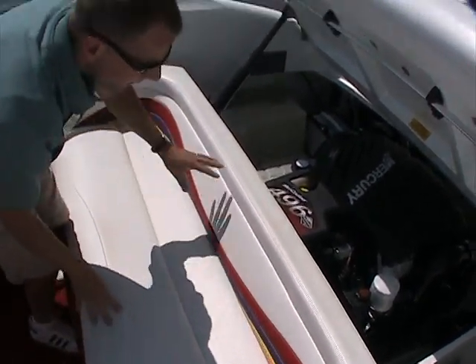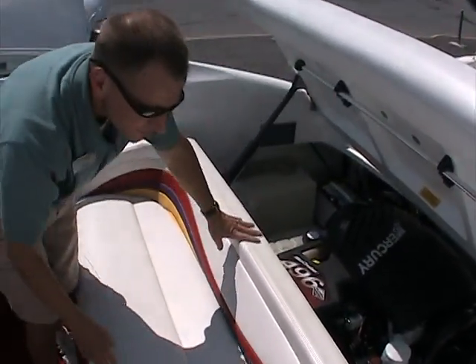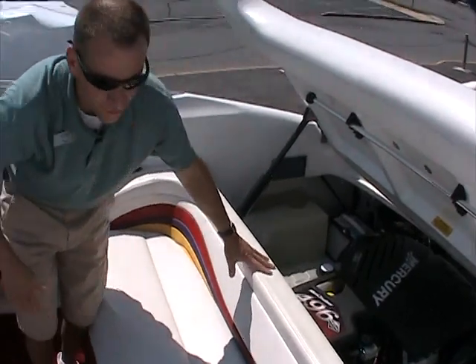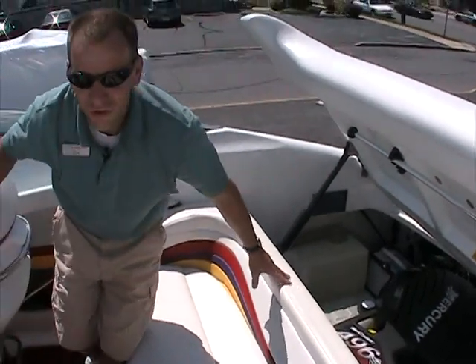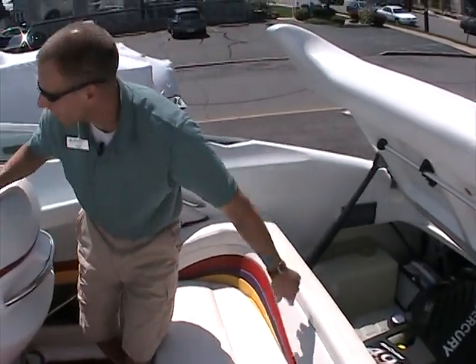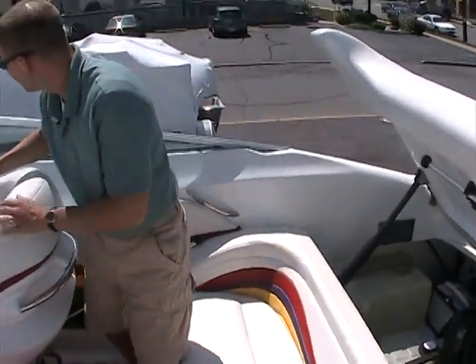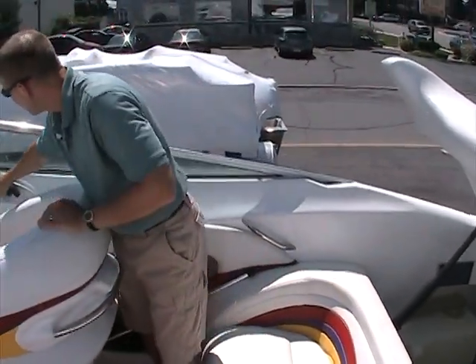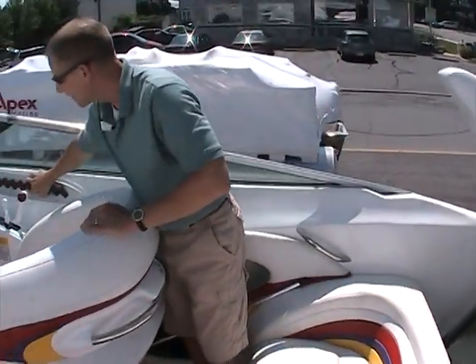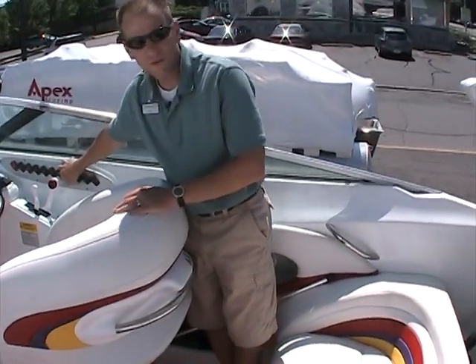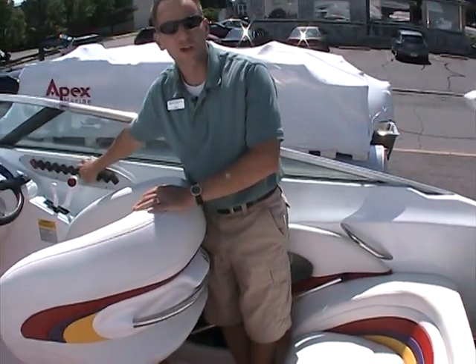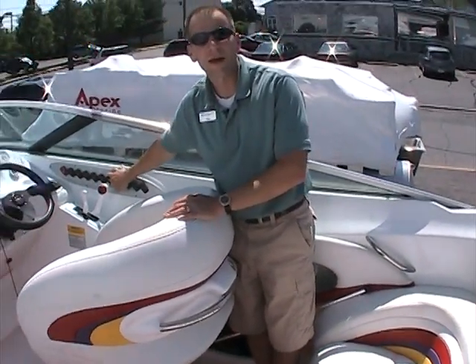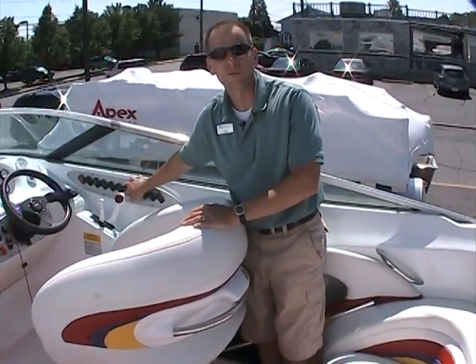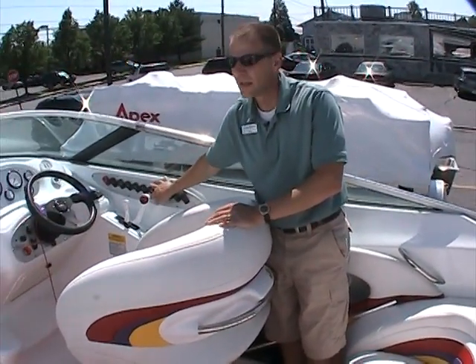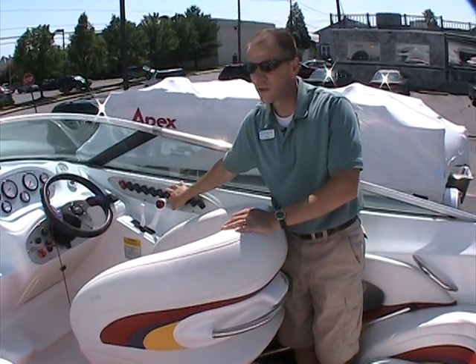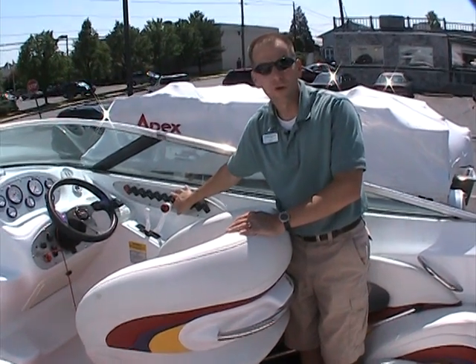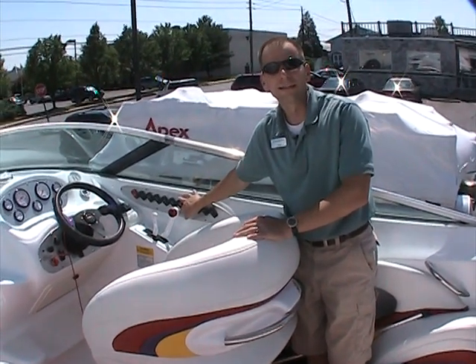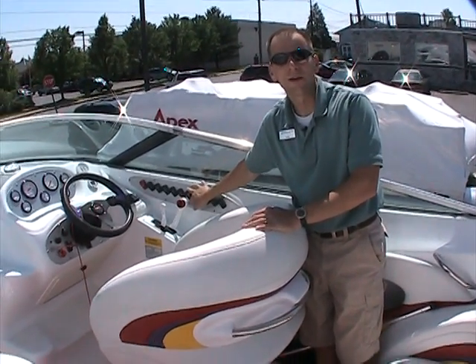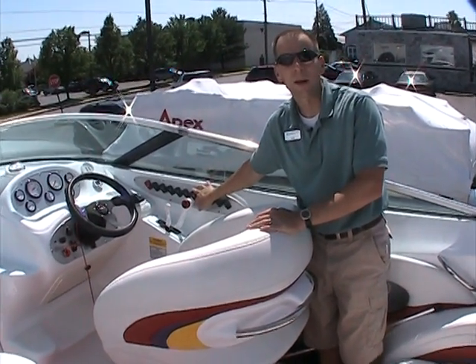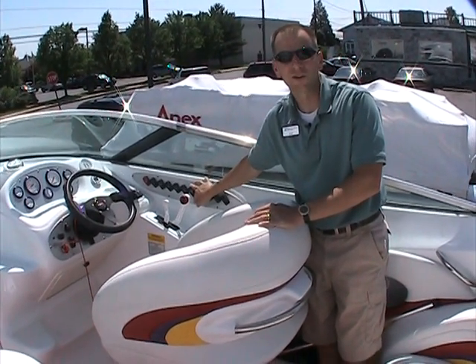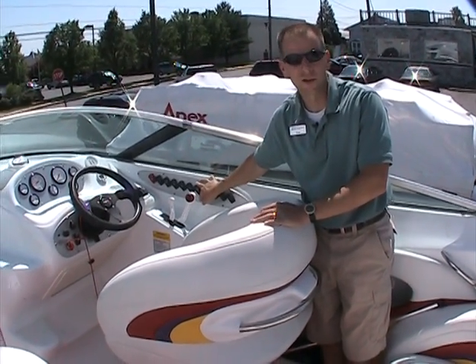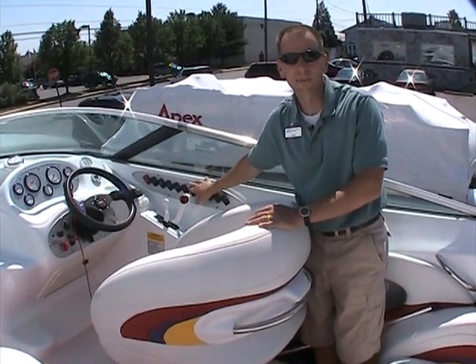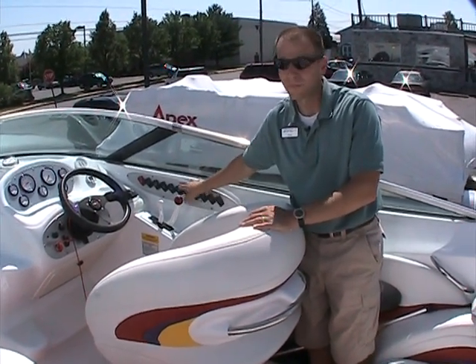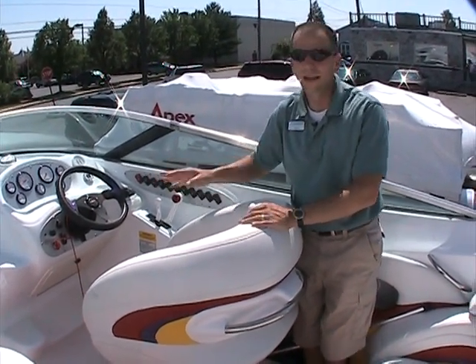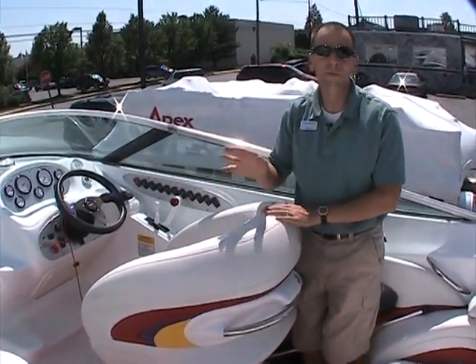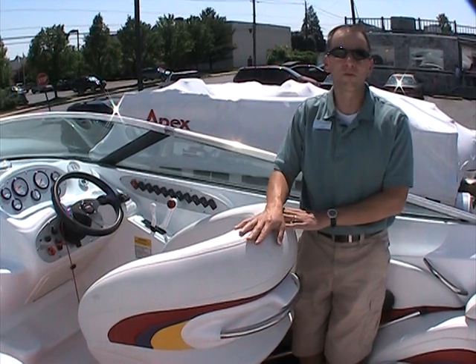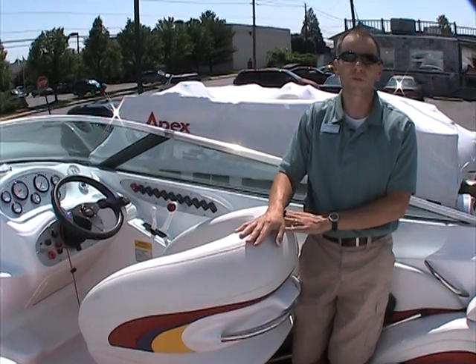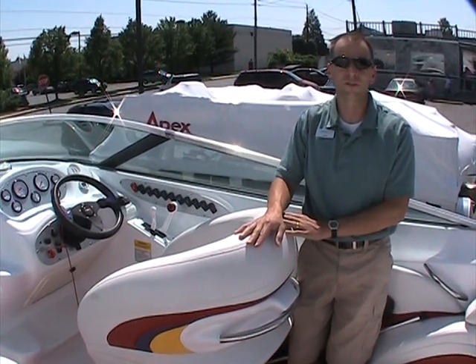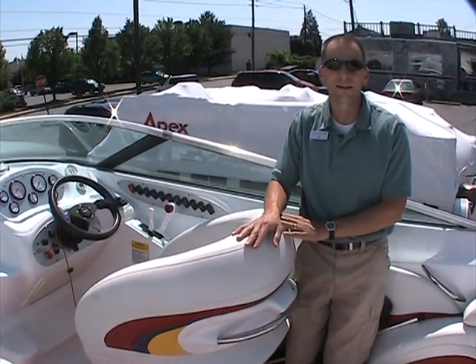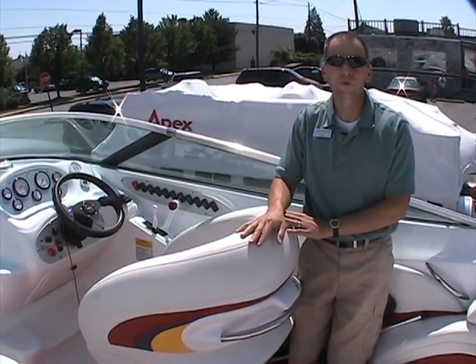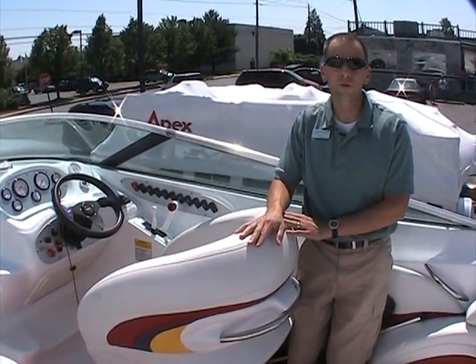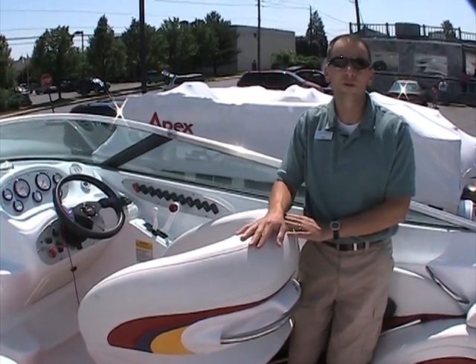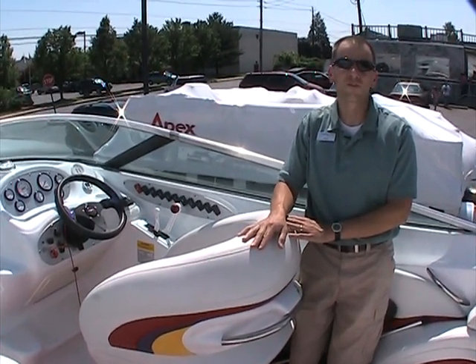If a 272 is on your shopping list, give us a call or stop by and see this one. Certainly worth putting on your list, and we'd love the opportunity to talk to you a little bit more about it. Again, my name is Ted with Peters Marine Service. Thanks for watching and we look forward to seeing you soon.